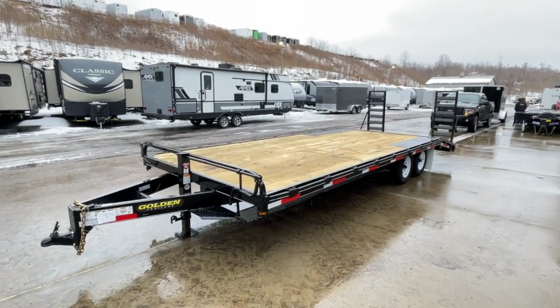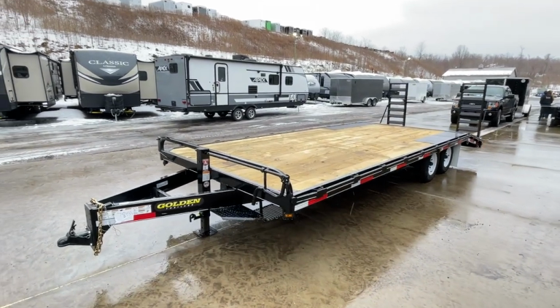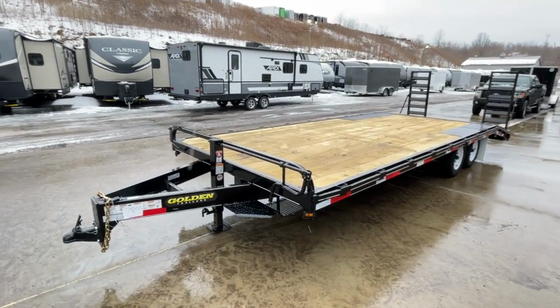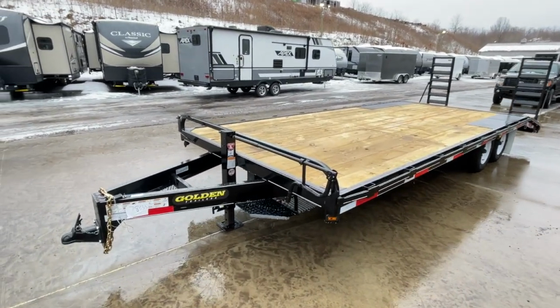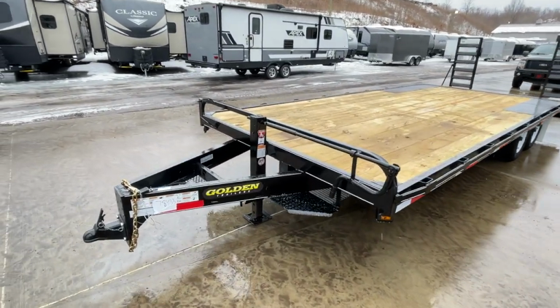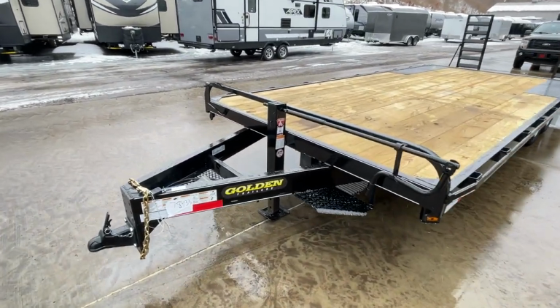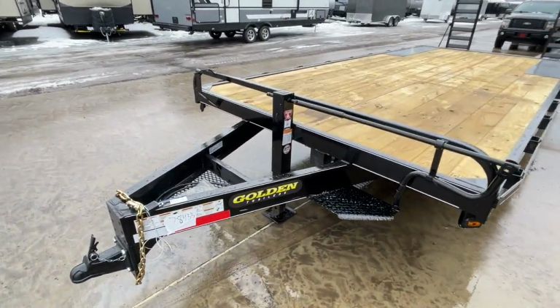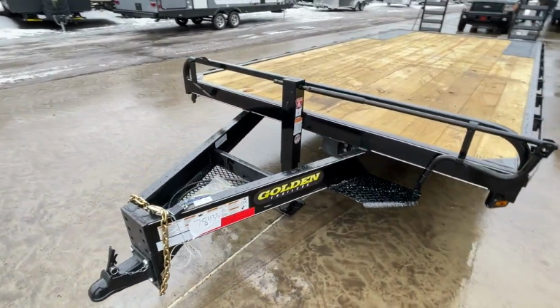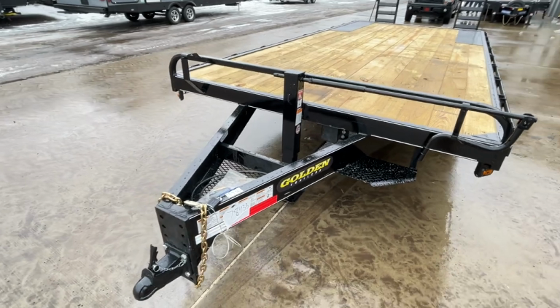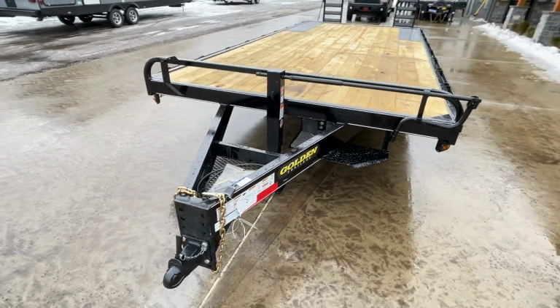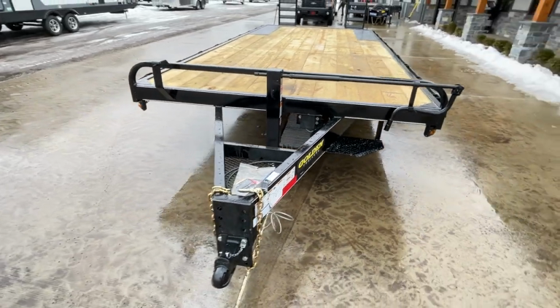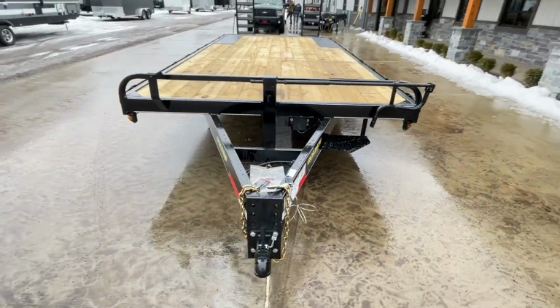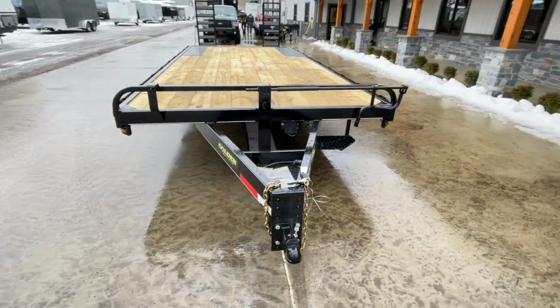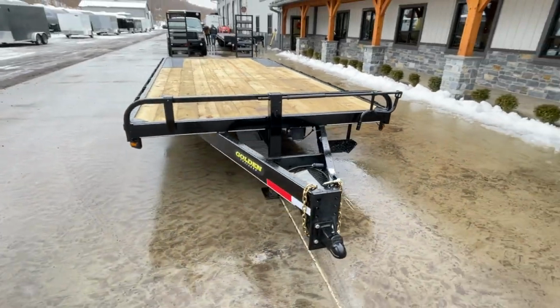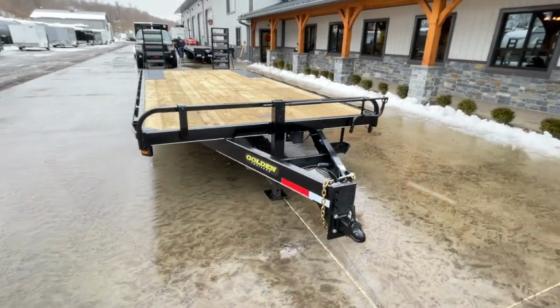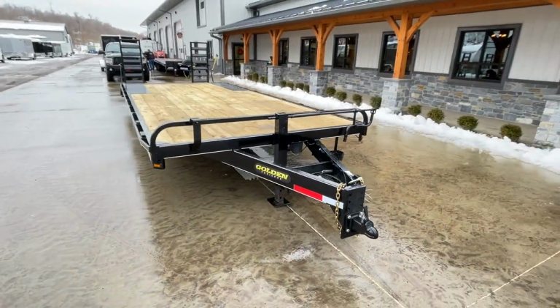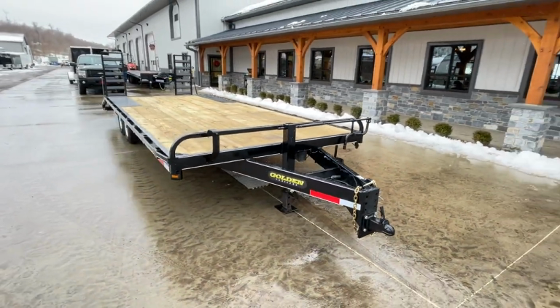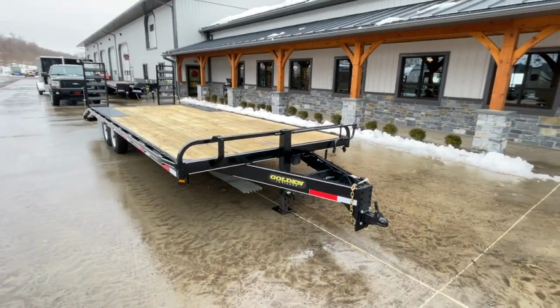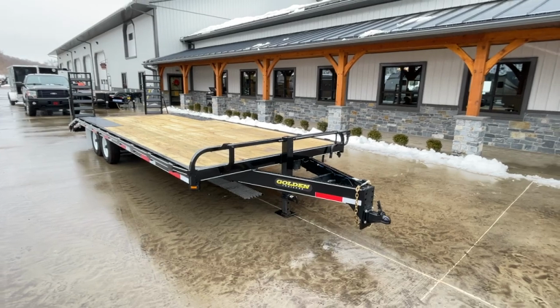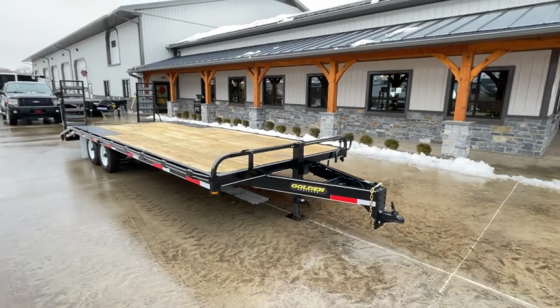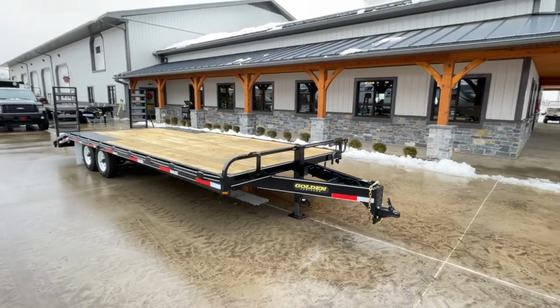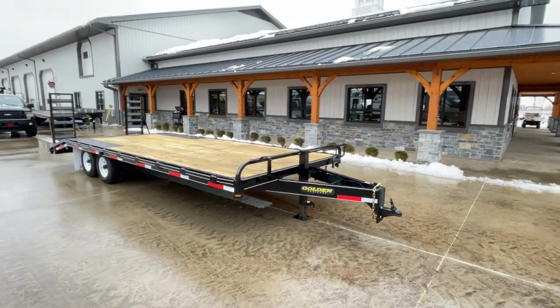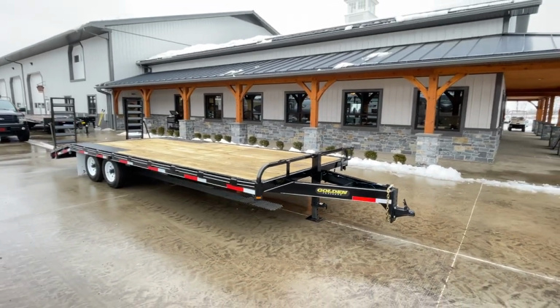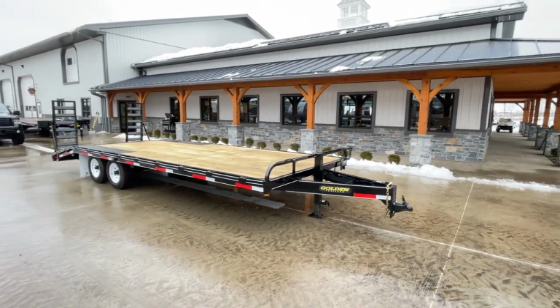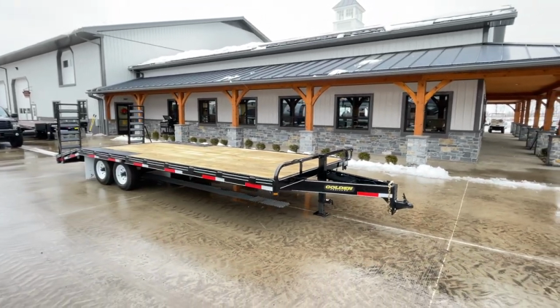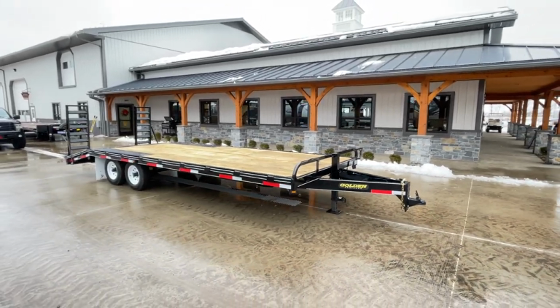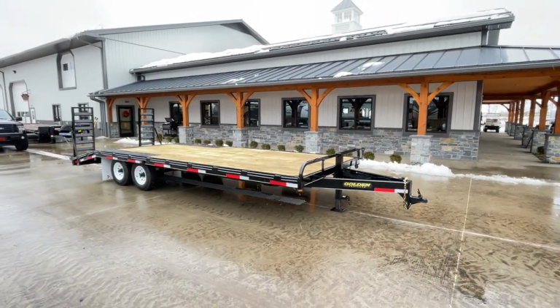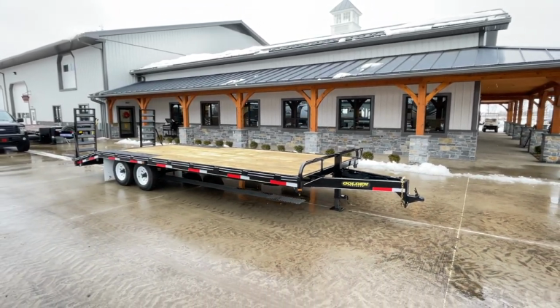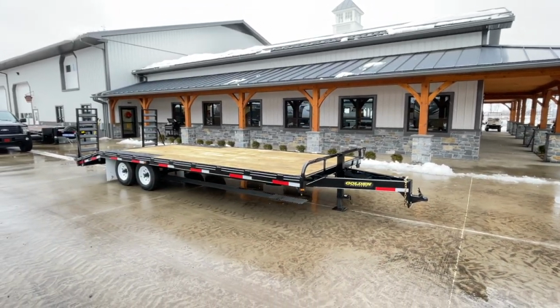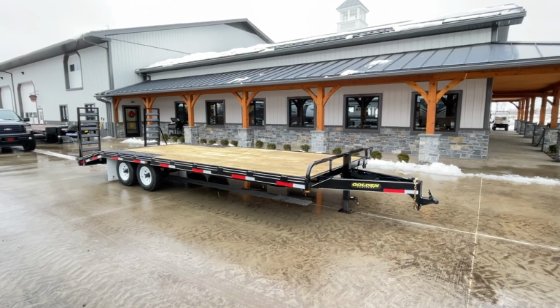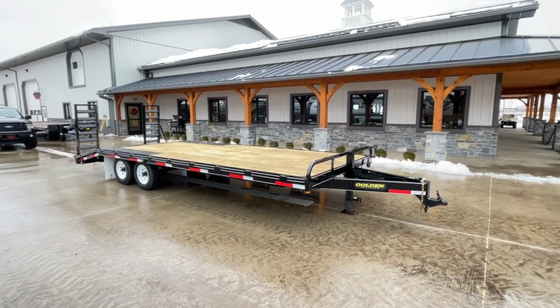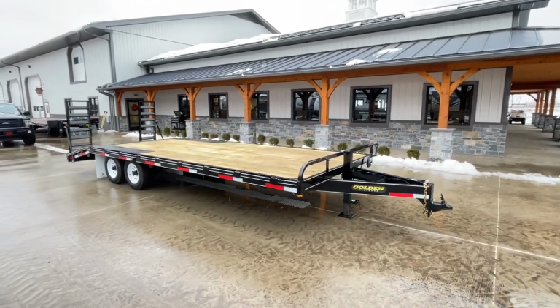I'll show you everything that's standard on this. Everything as seen here is all standard equipment — there's lots of features on this. I consider this to be a heavyweight 10K Deckover, really with a lot of features similar to what would be on a 14,000 pound trailer.